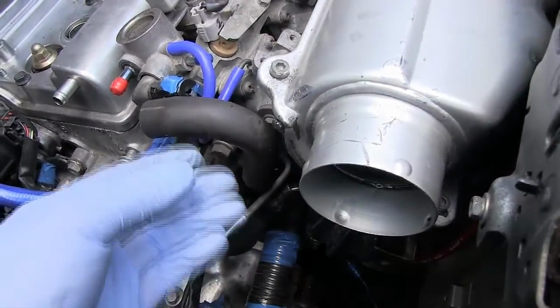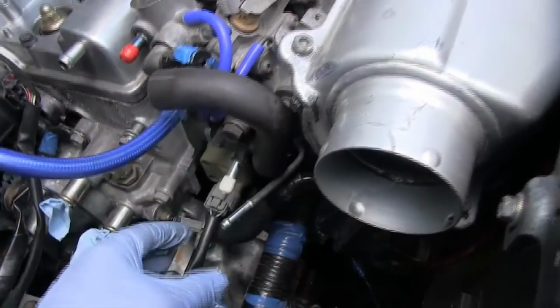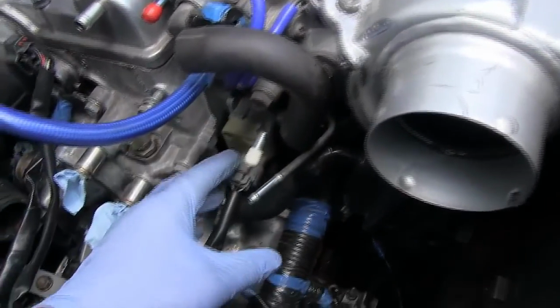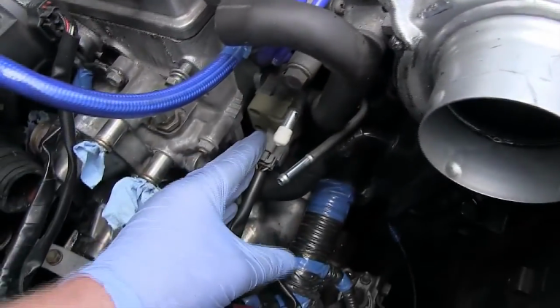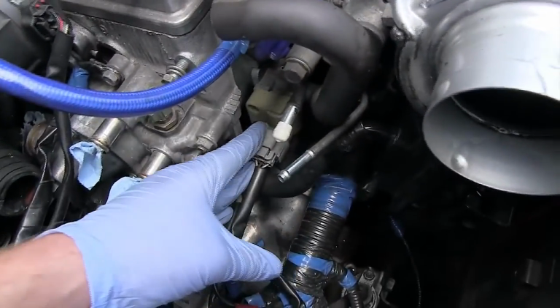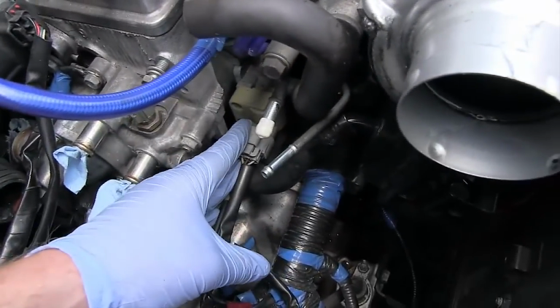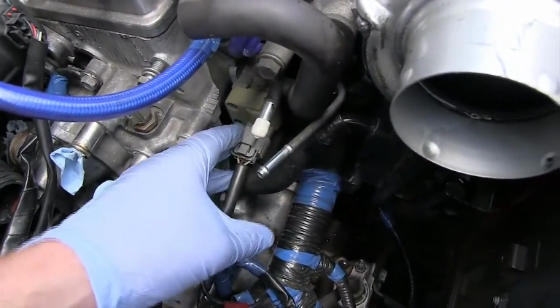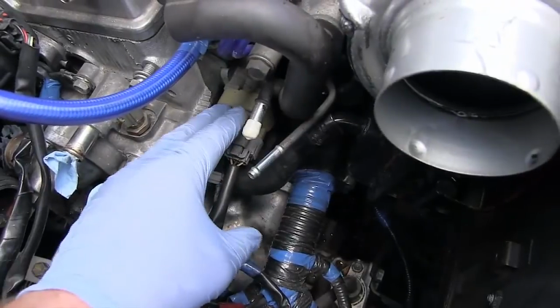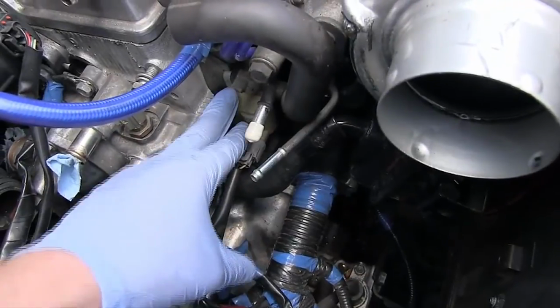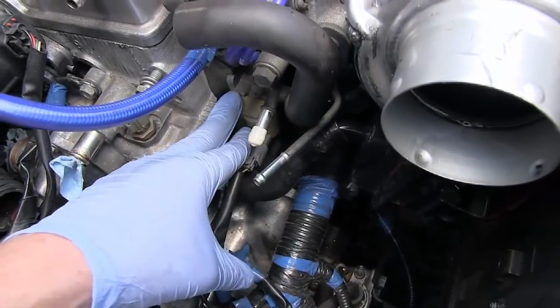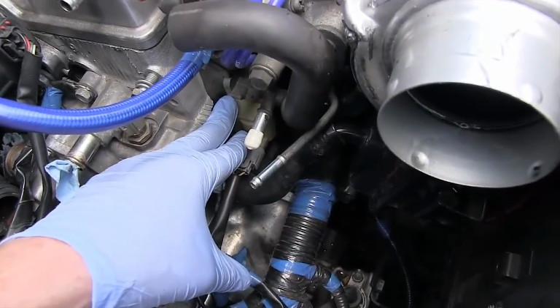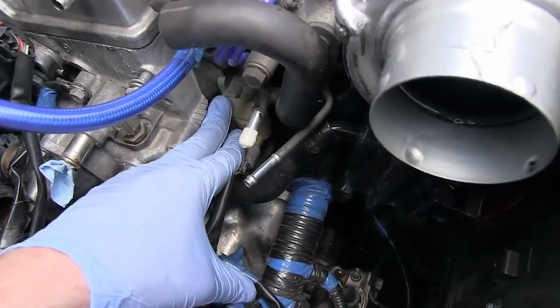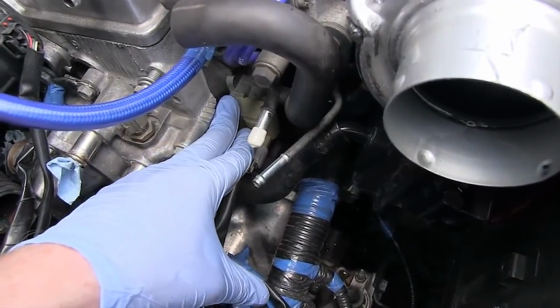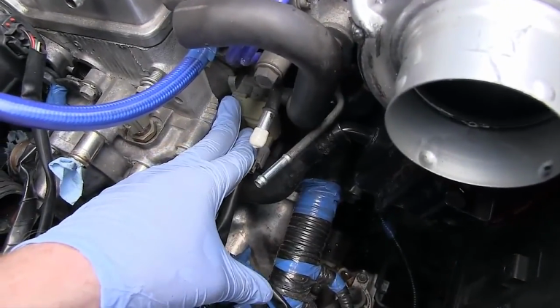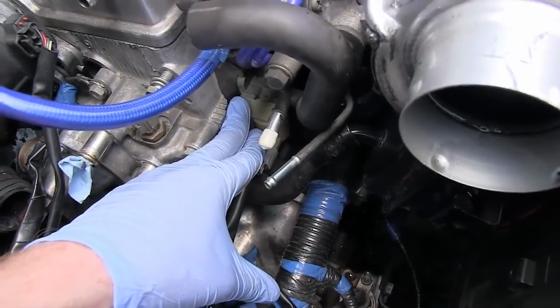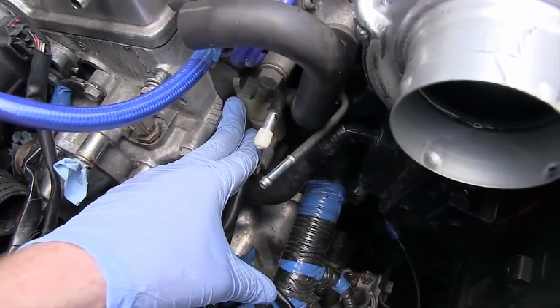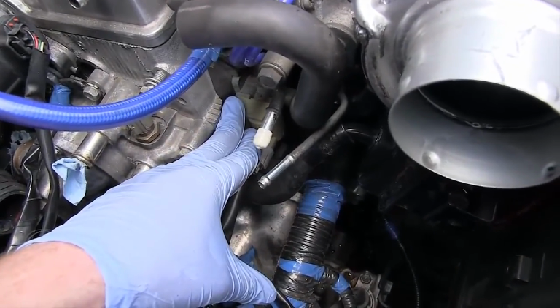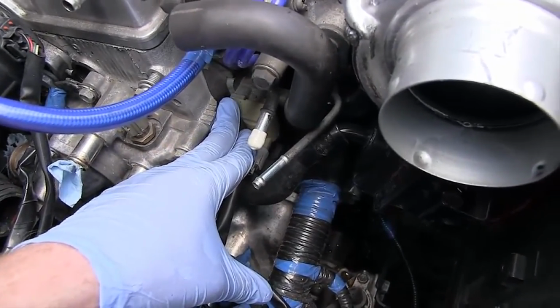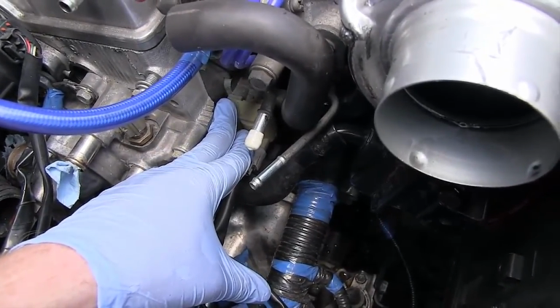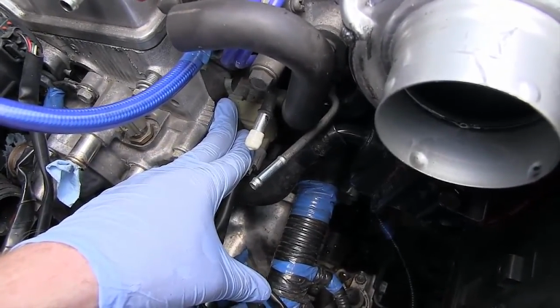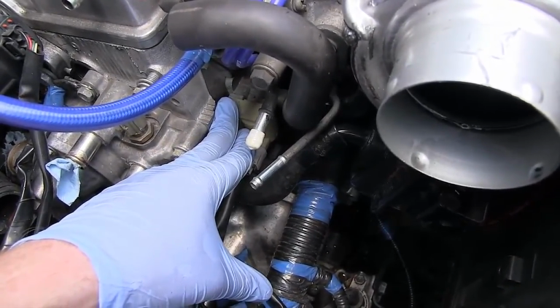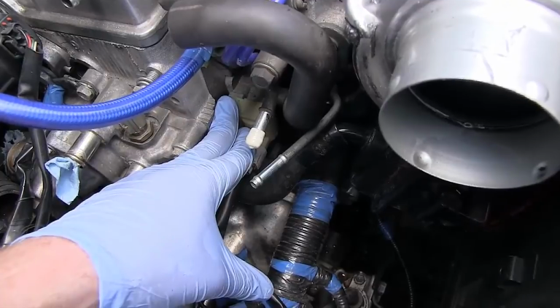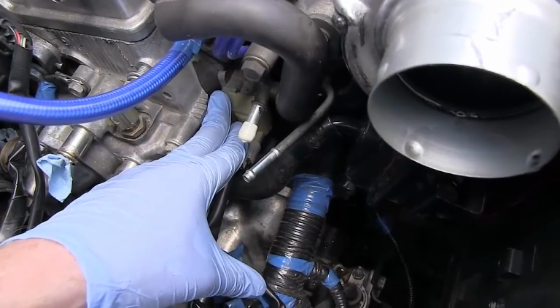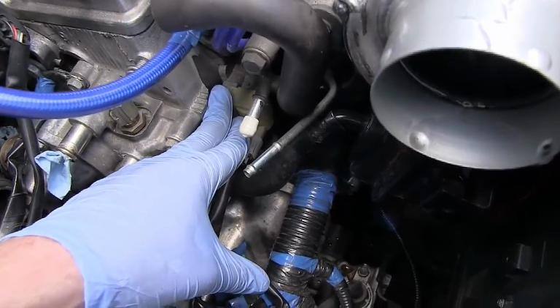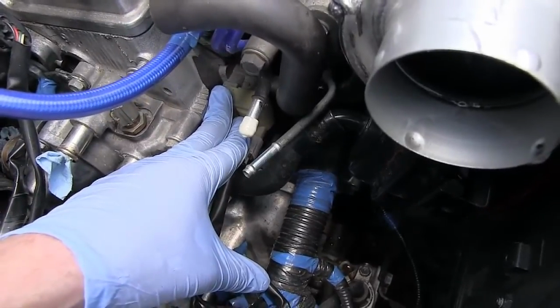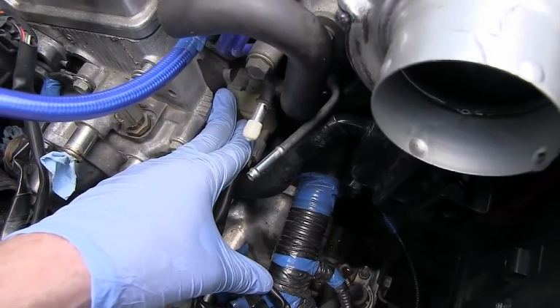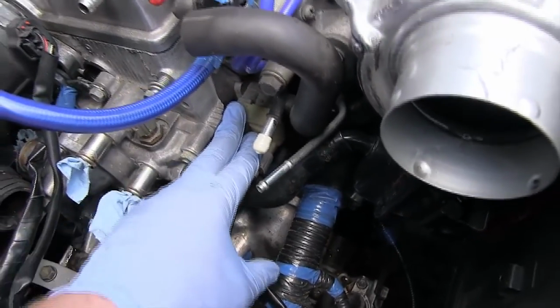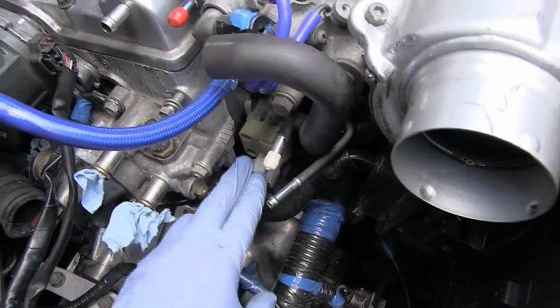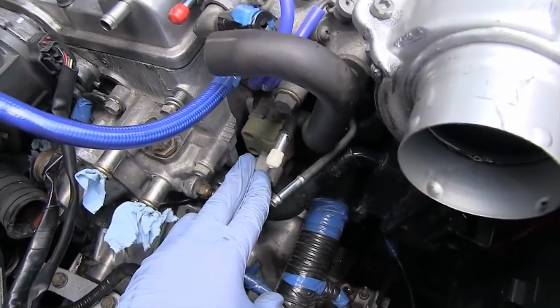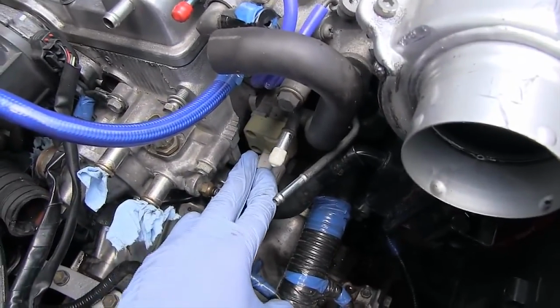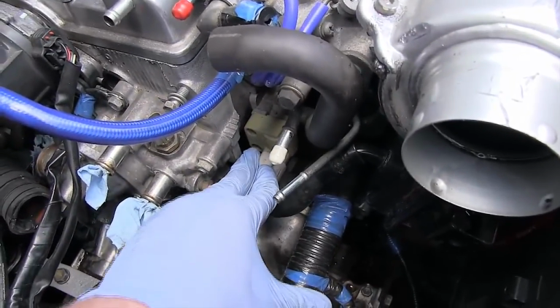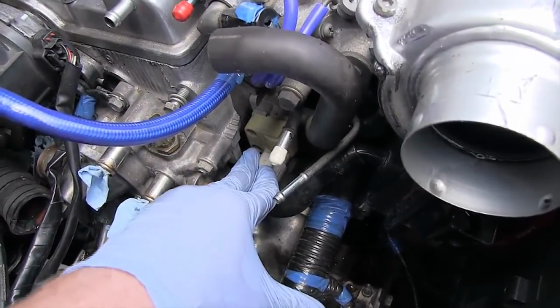However, mine was malfunctioning, so it would never go down. I'd always have a really high idle at 1800-2000 RPM, which is way too high when the engine's warm.